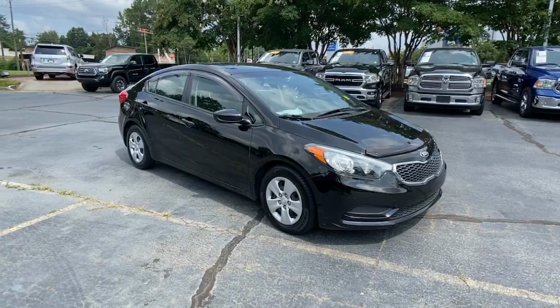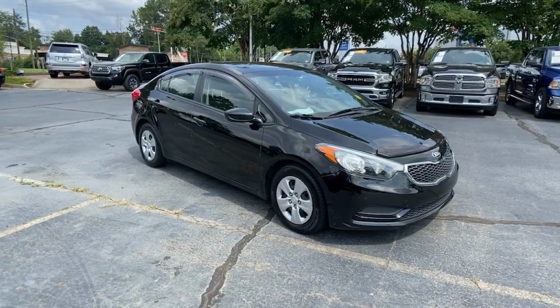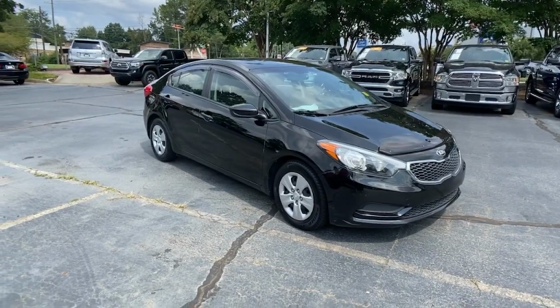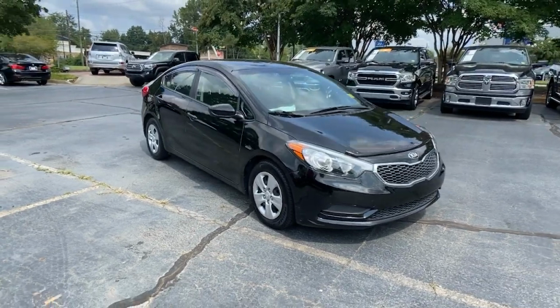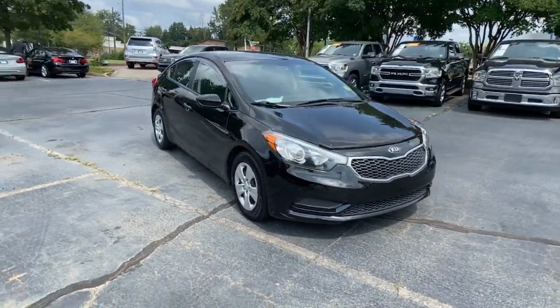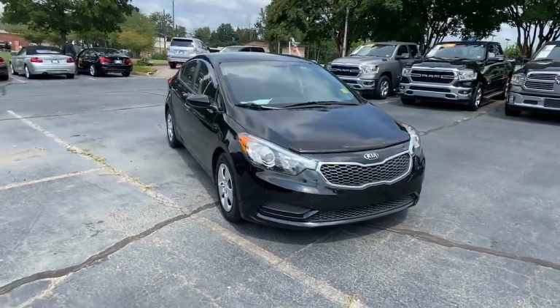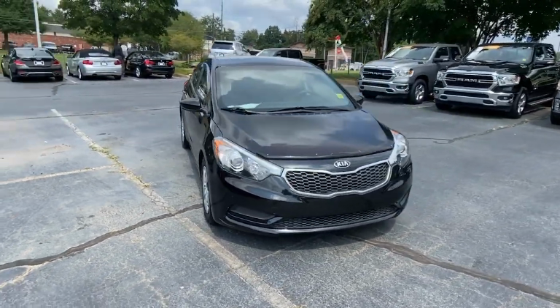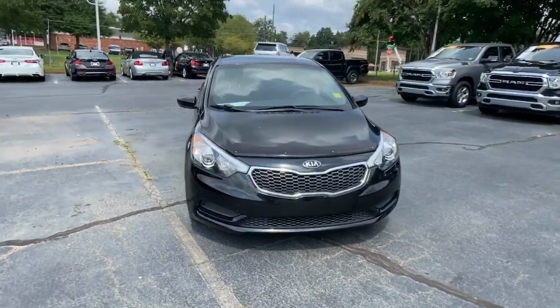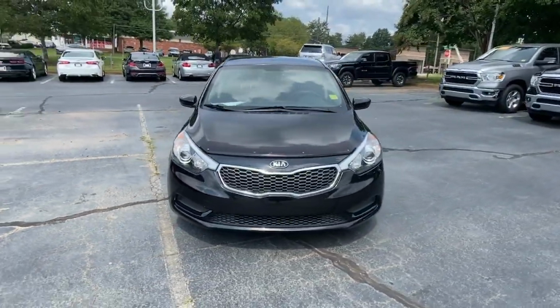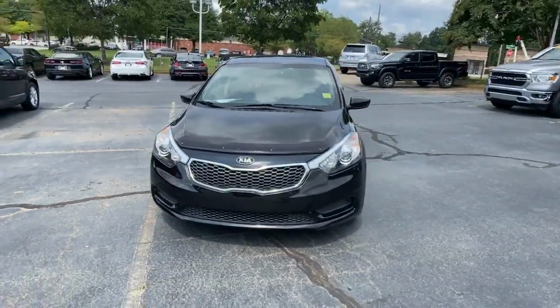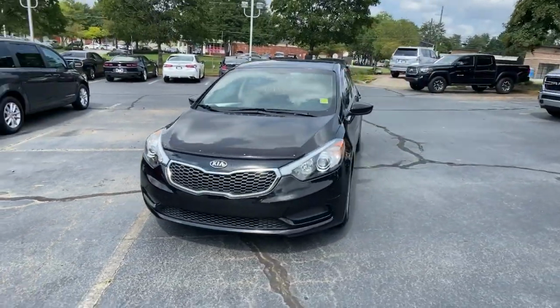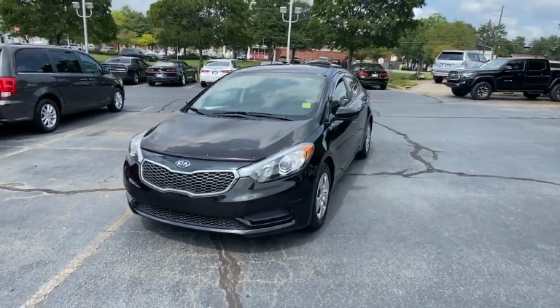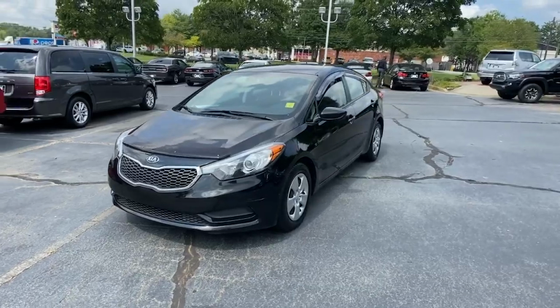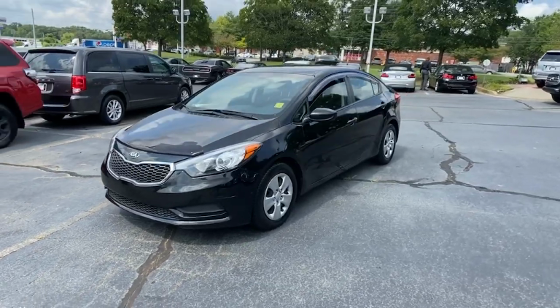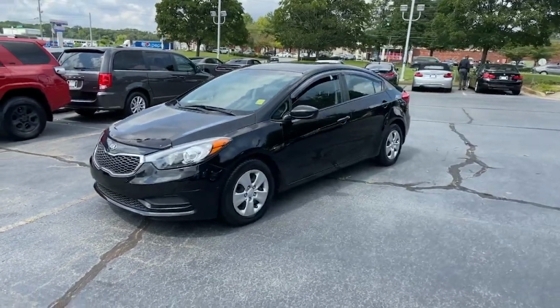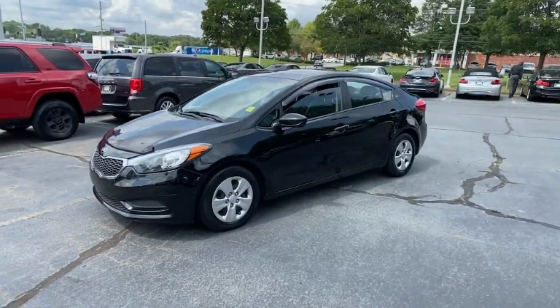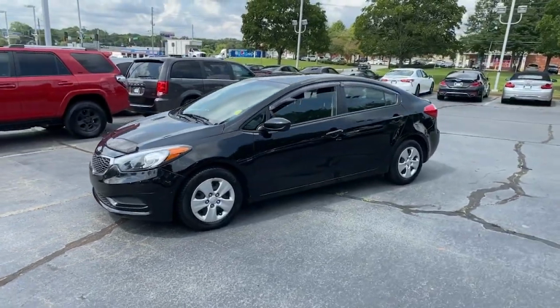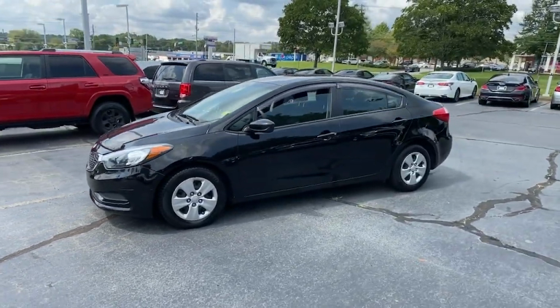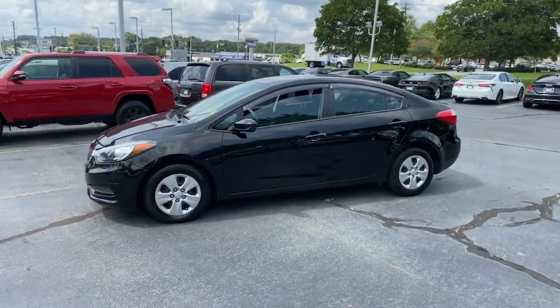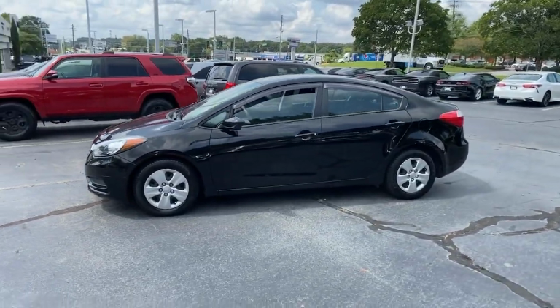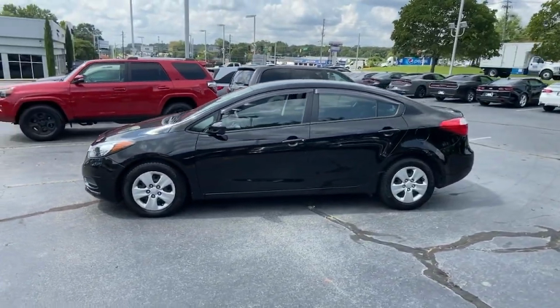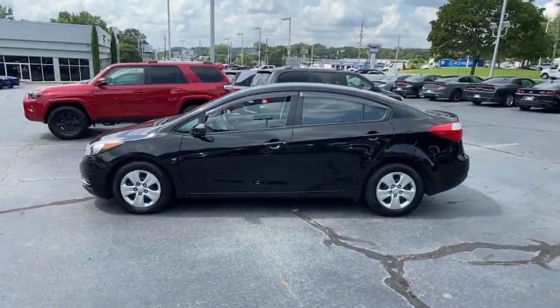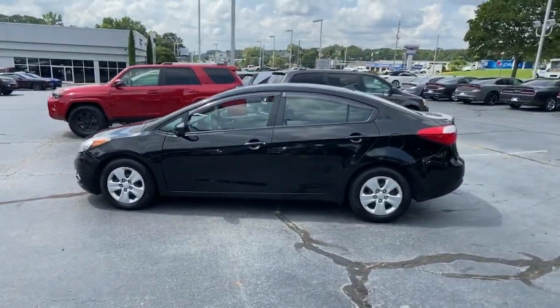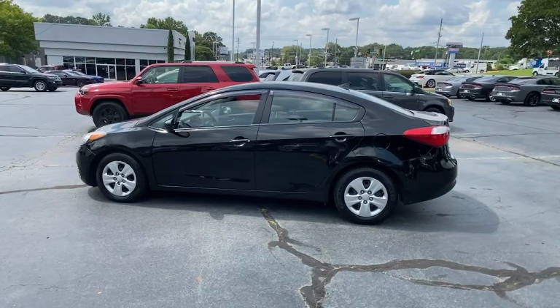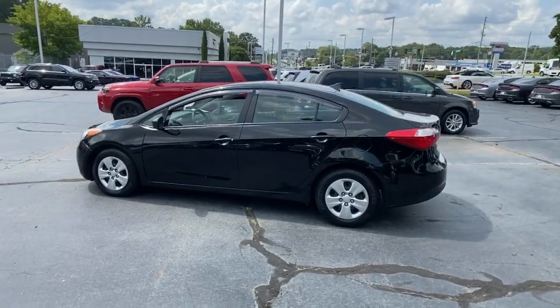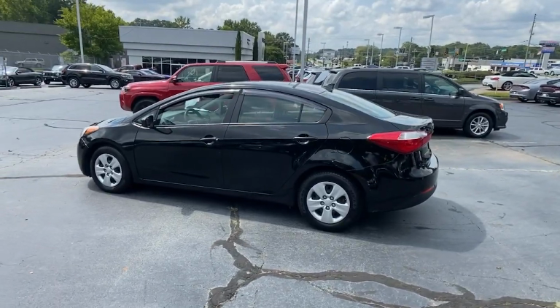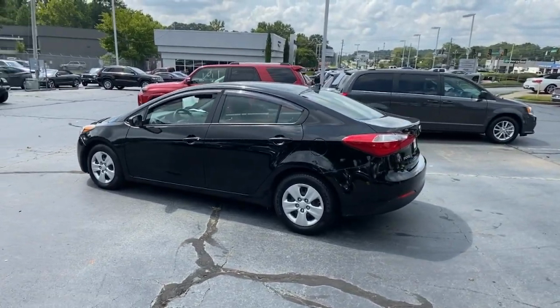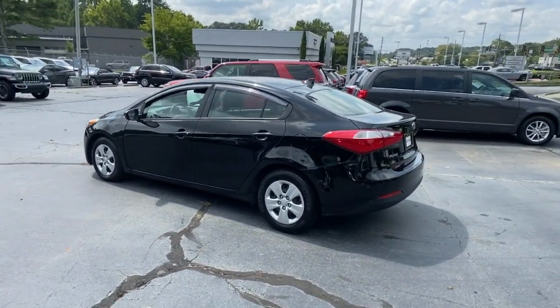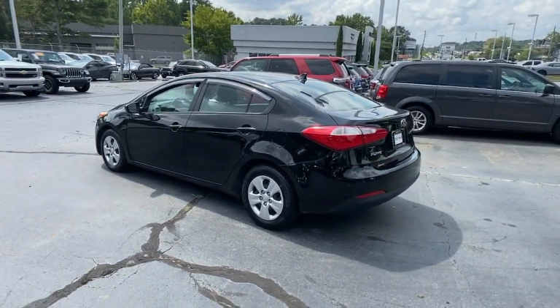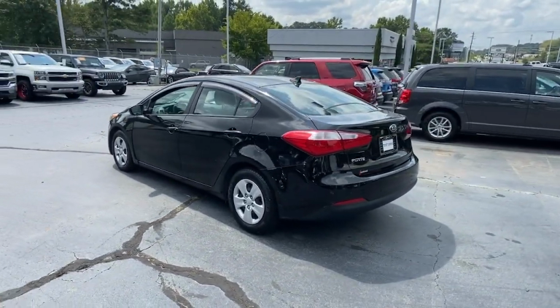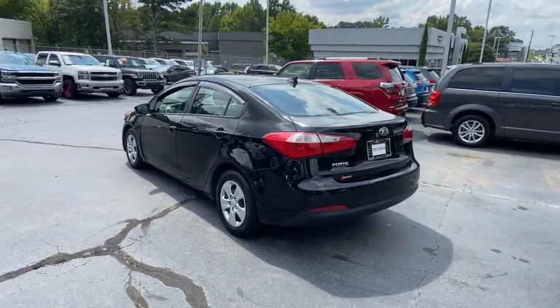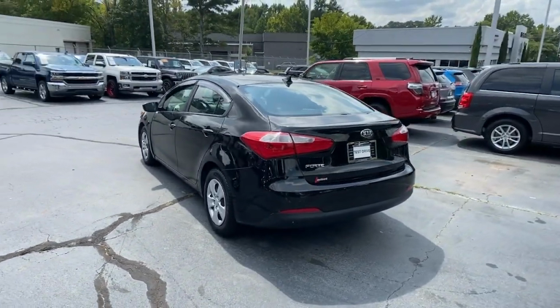Can you see yourself in the 2016 Kia Forte? This vehicle is an outstanding buy with fewer than 70,000 miles on the odometer. Get the compact sedan that knows how to be refined as well as sporty.